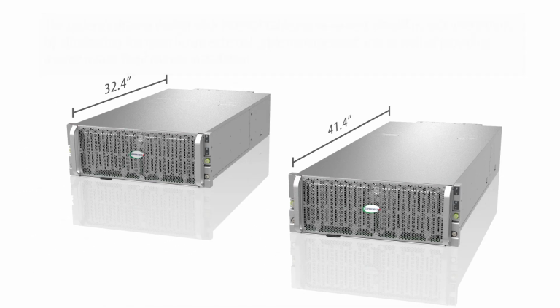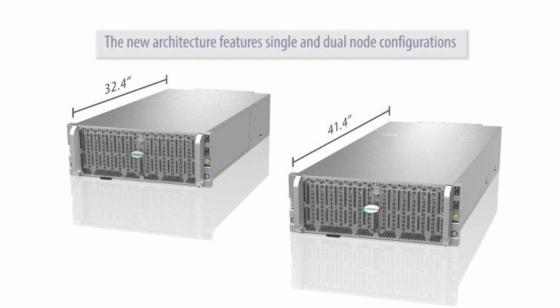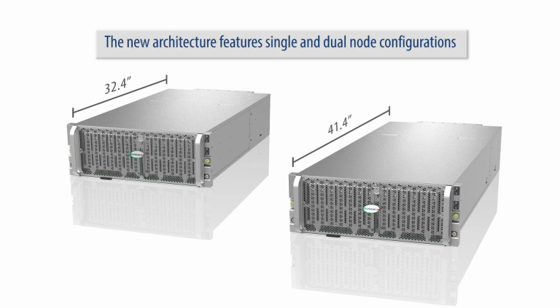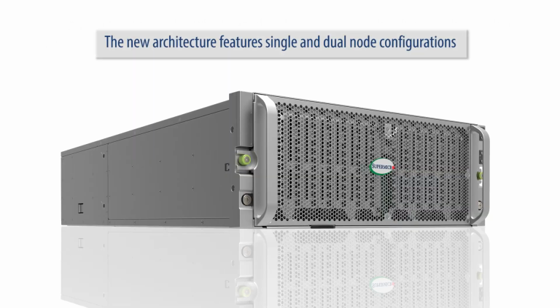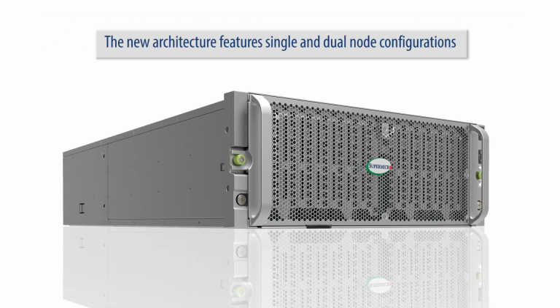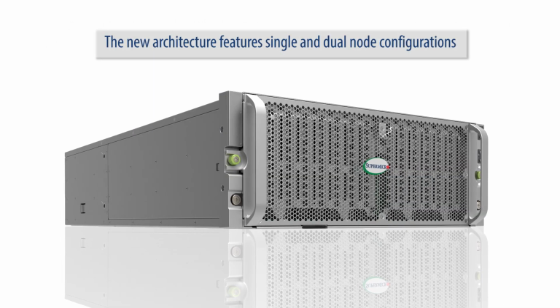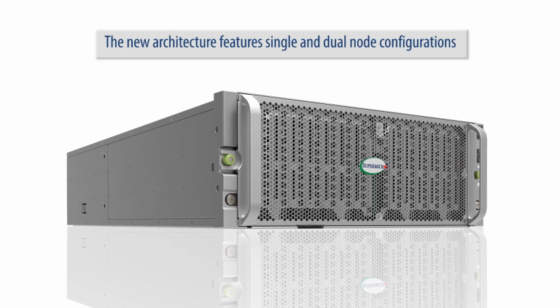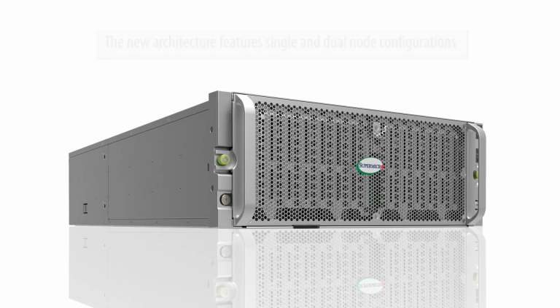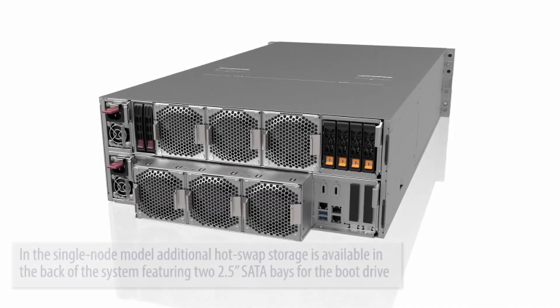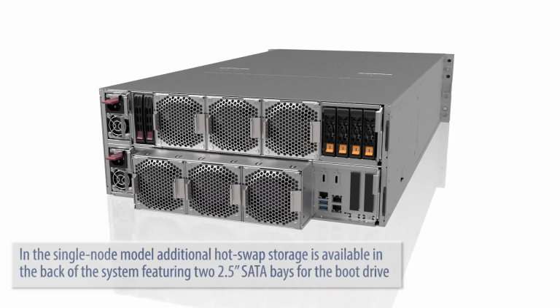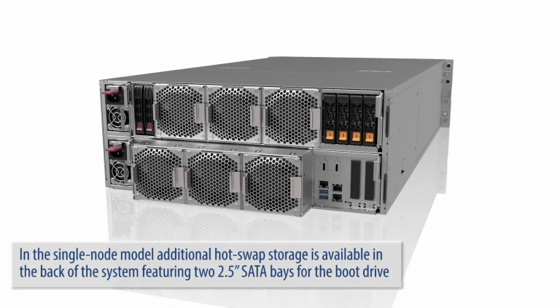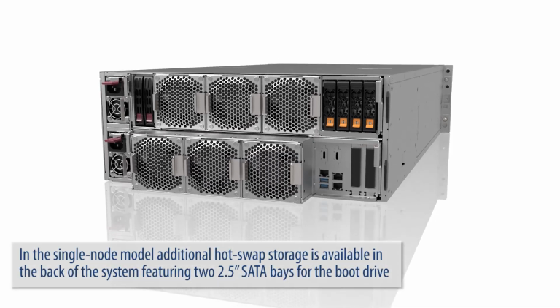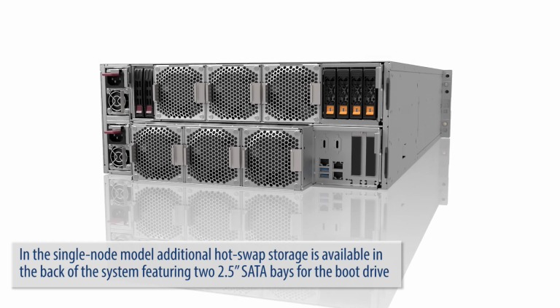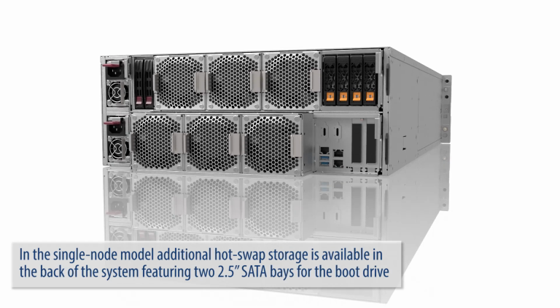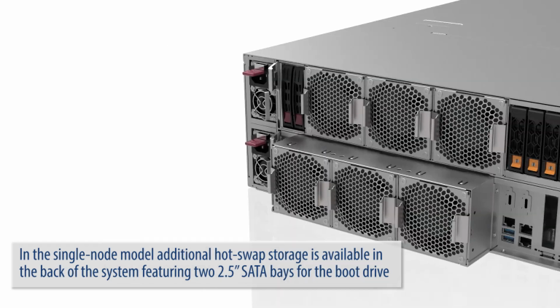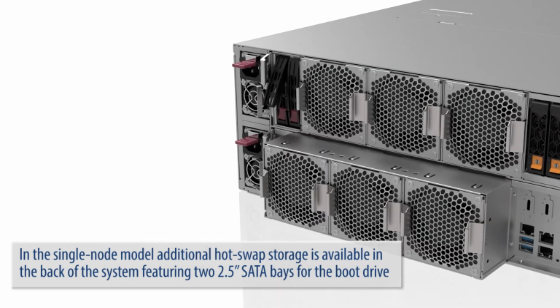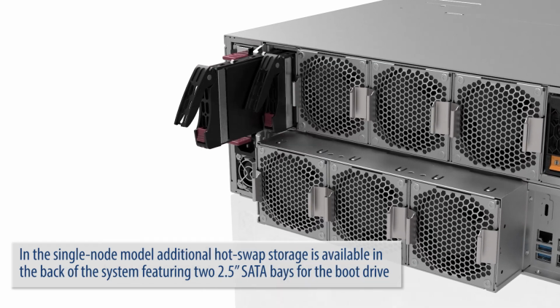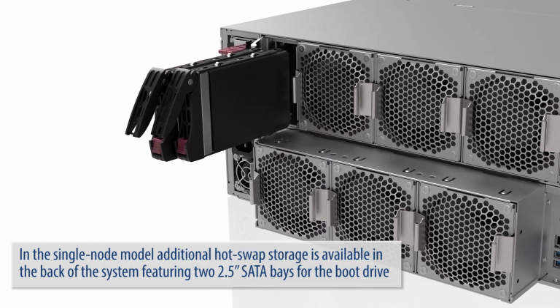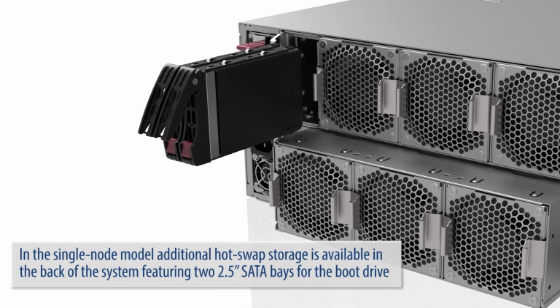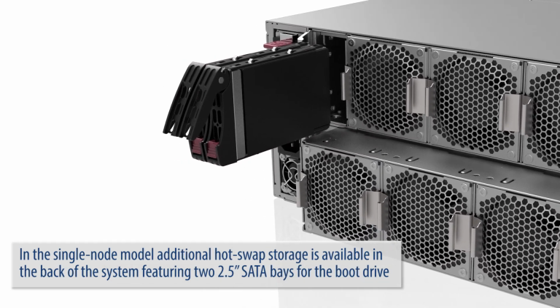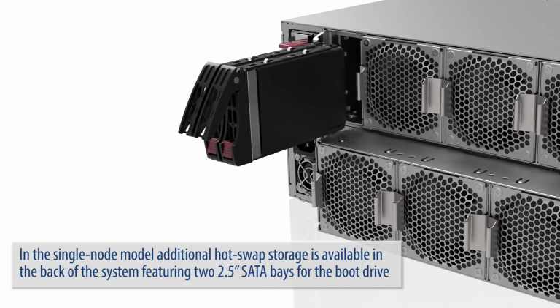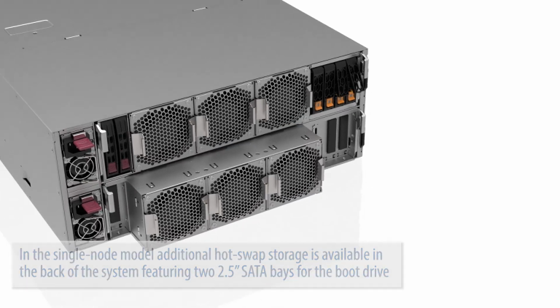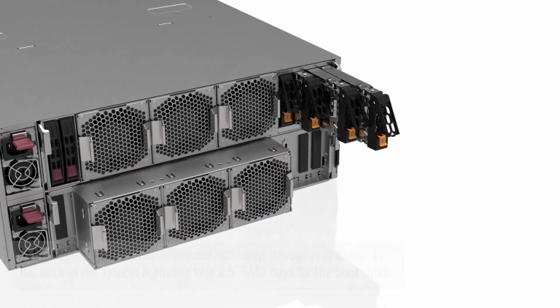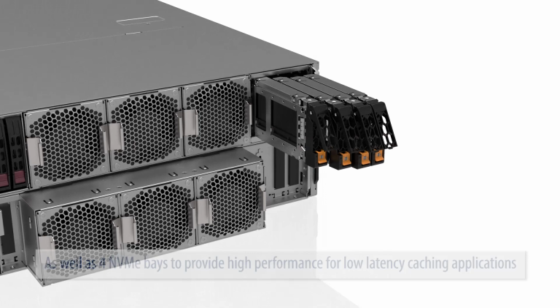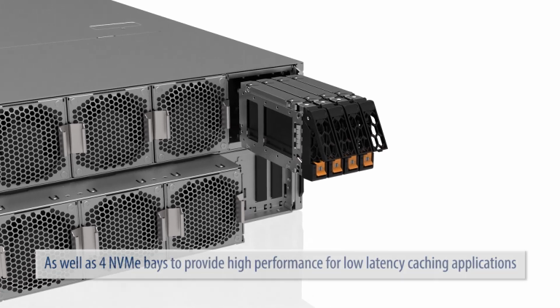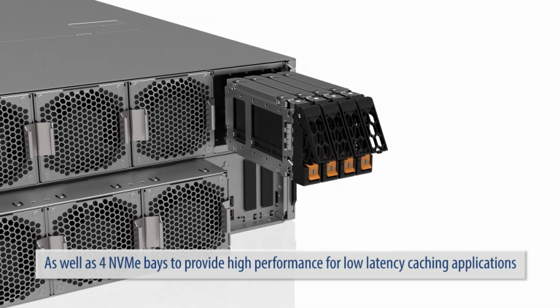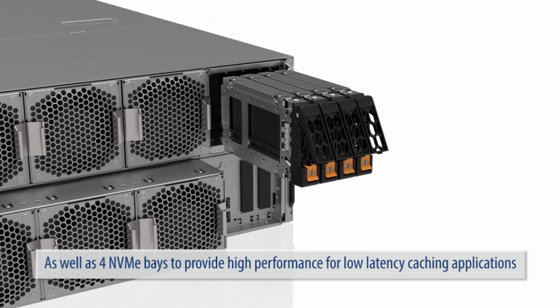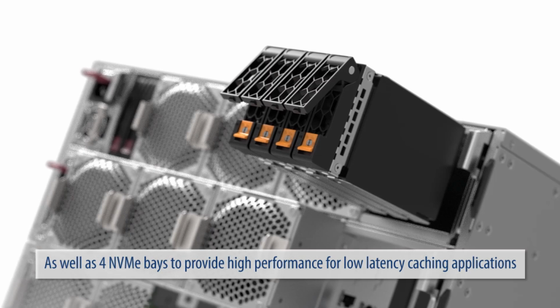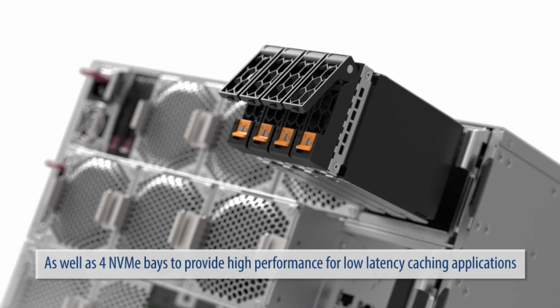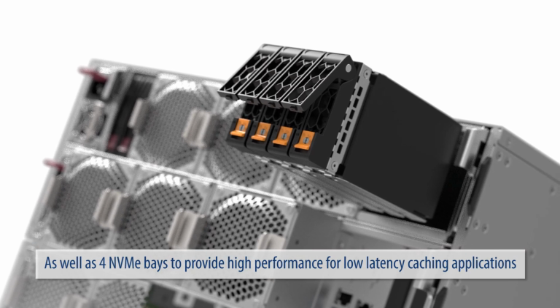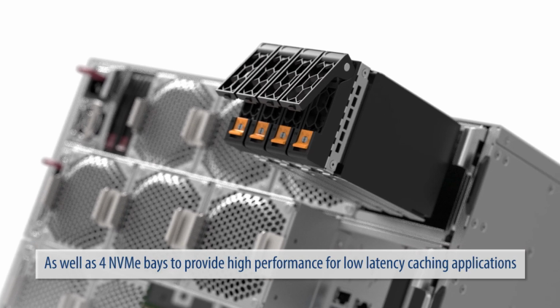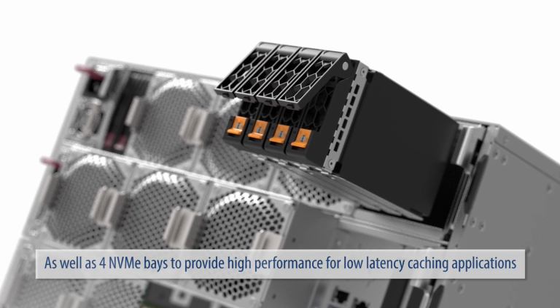The new architecture features single and dual node configurations. In the single node model, additional hot swap storage is available in the back of the system, featuring two 2.5 inch bays for the boot drive, as well as four NVMe bays to provide high performance for low latency caching applications.